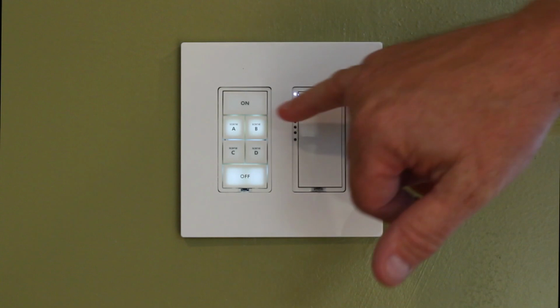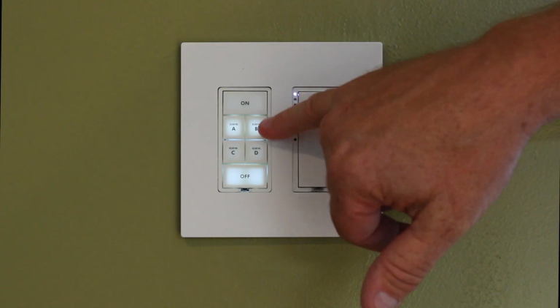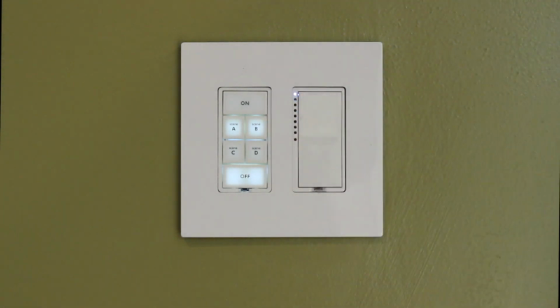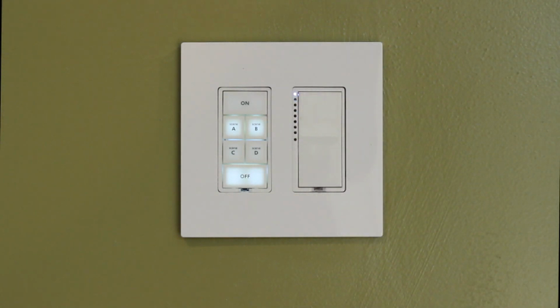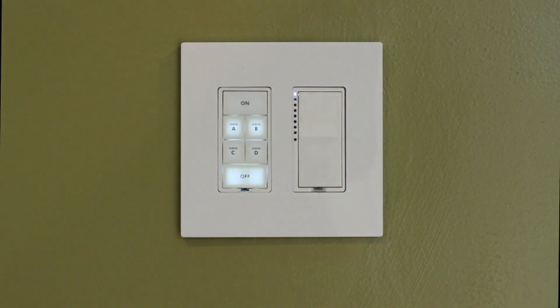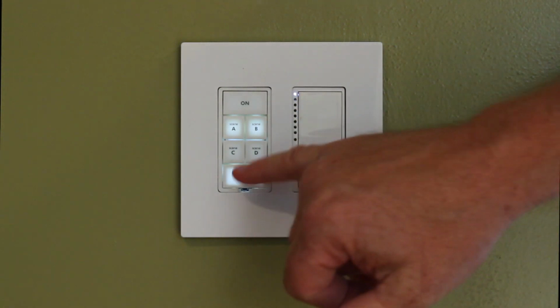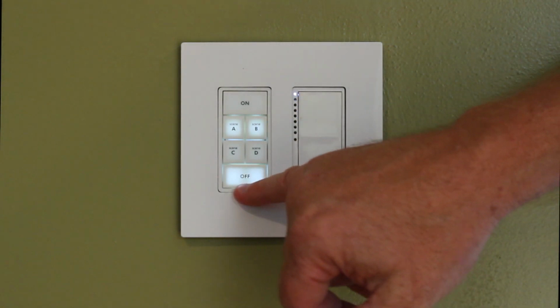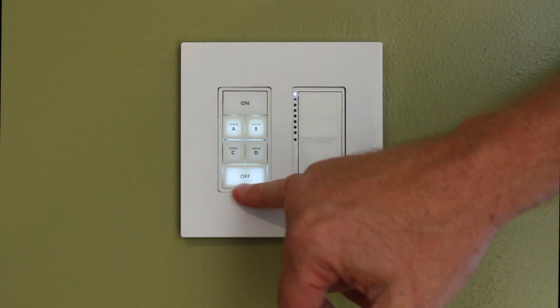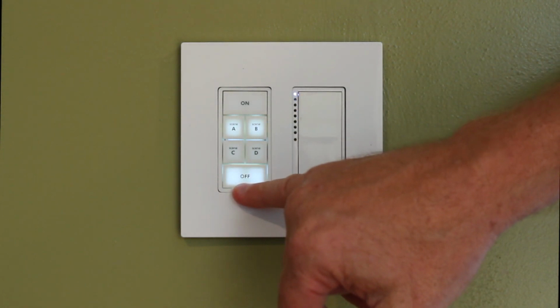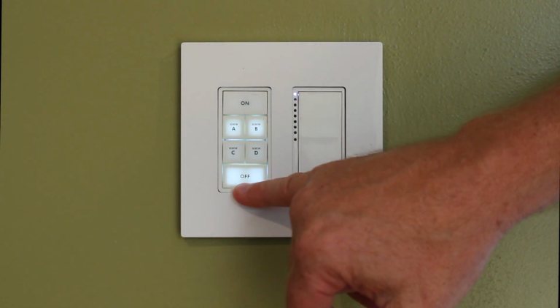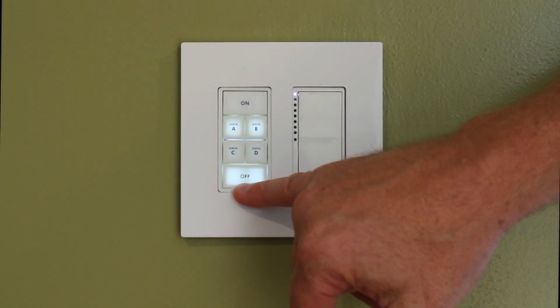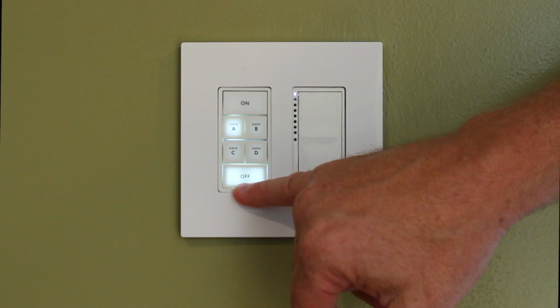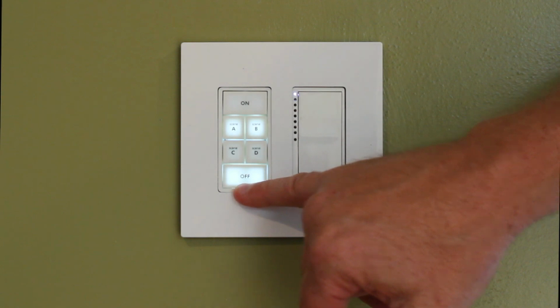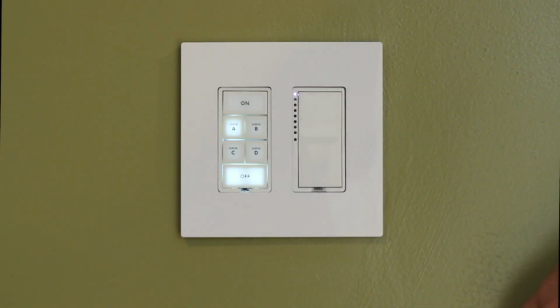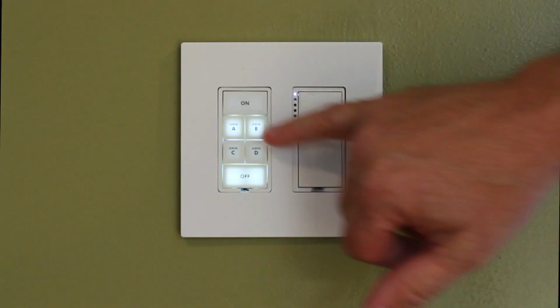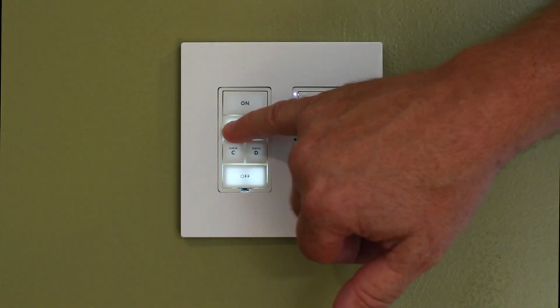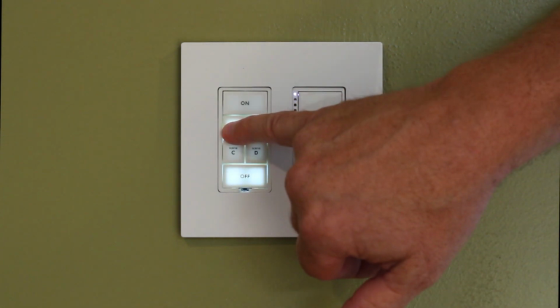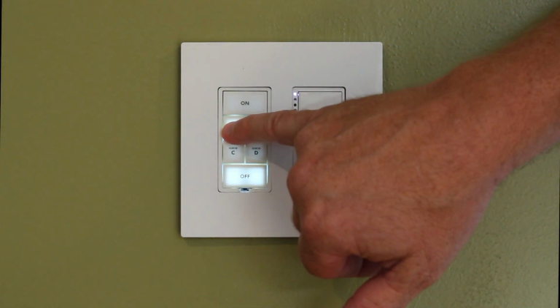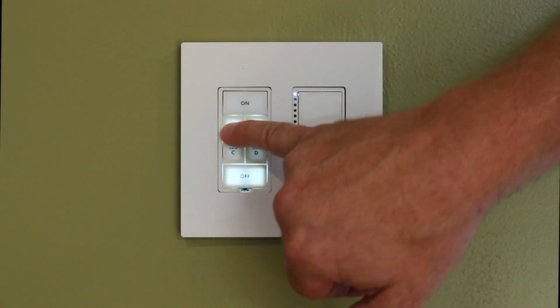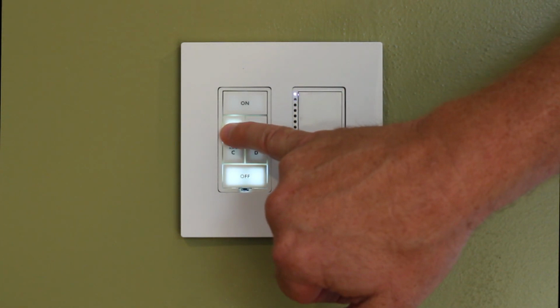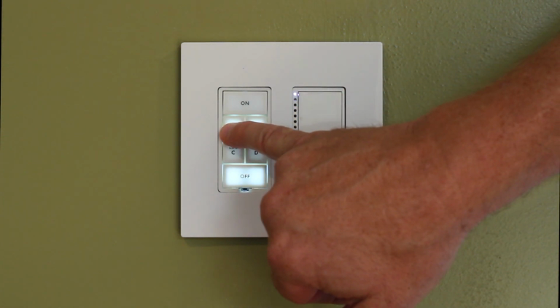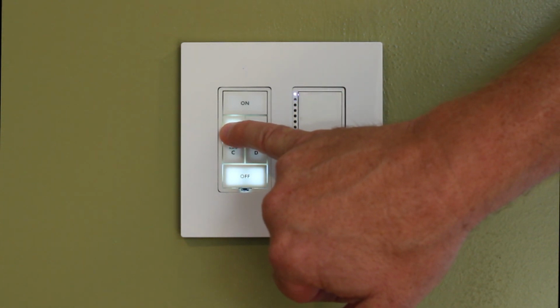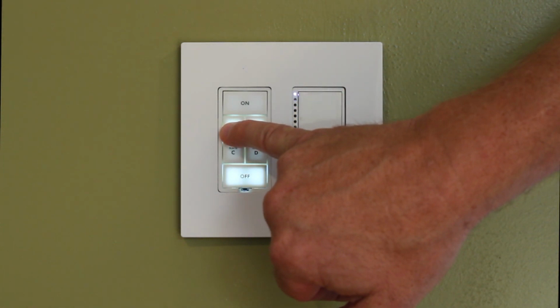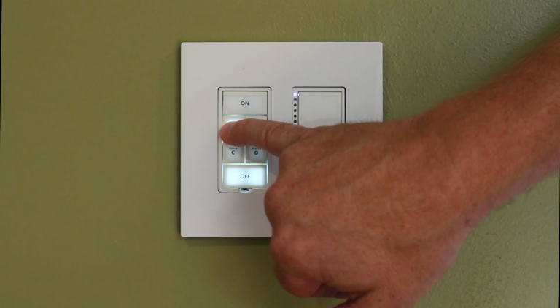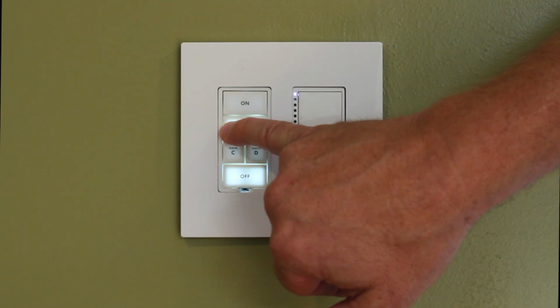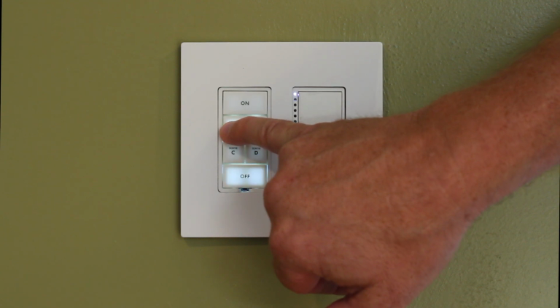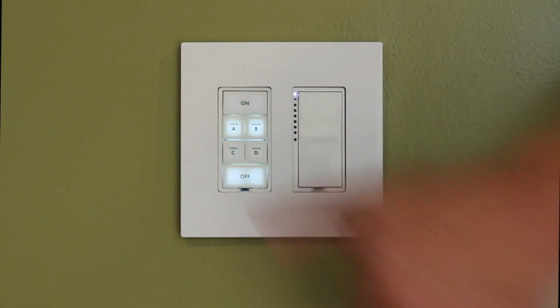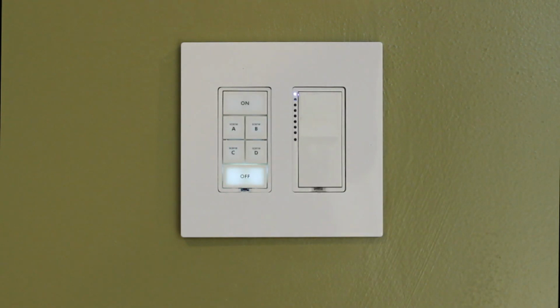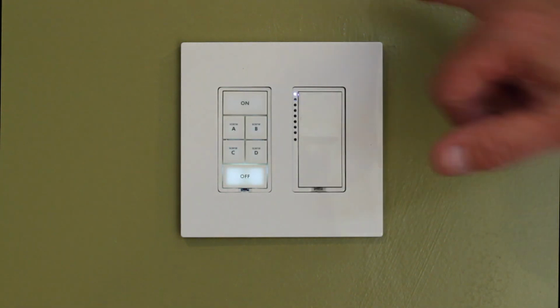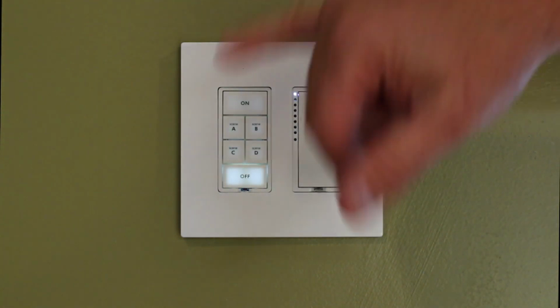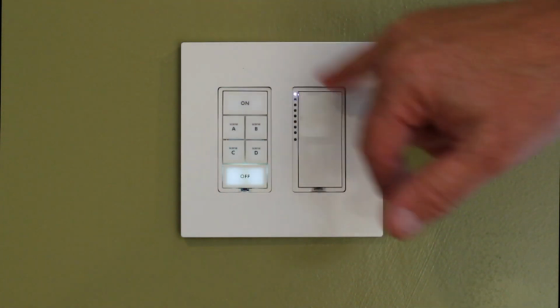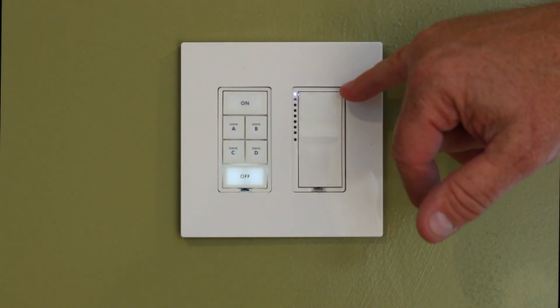Now B was the last one I touched, so I can hold the Set button here to put it into link mode, but I need to reverse the process and hold on to the A button. I've now created a link and a crosslink.